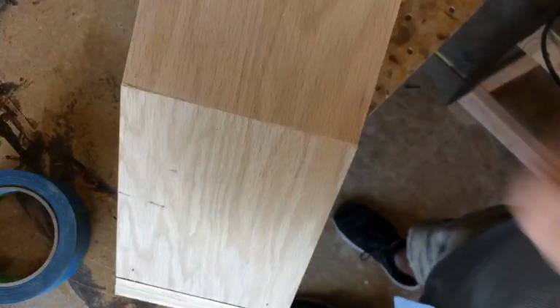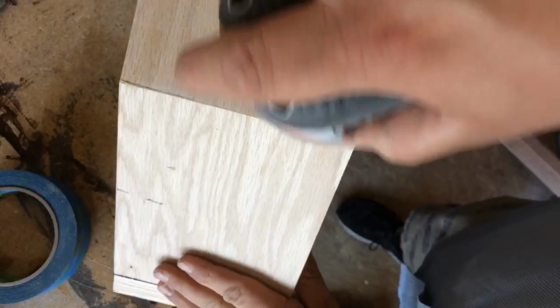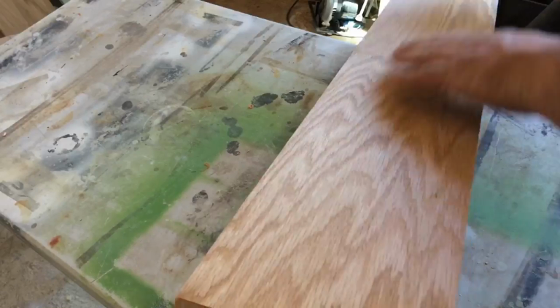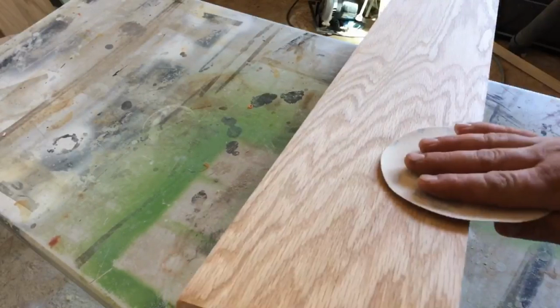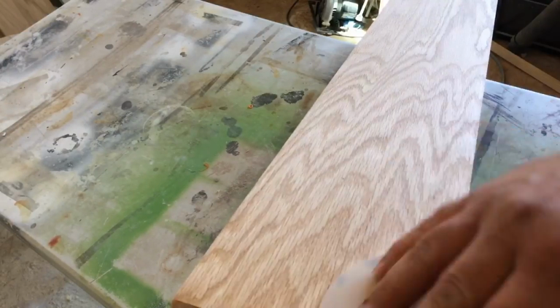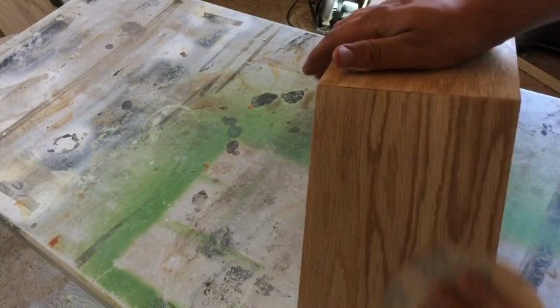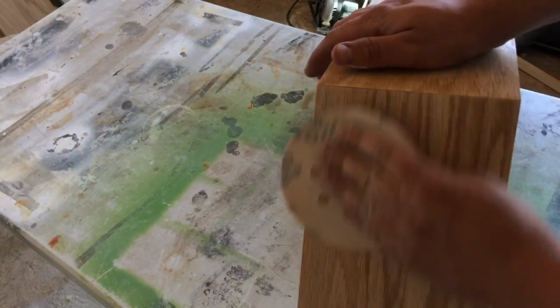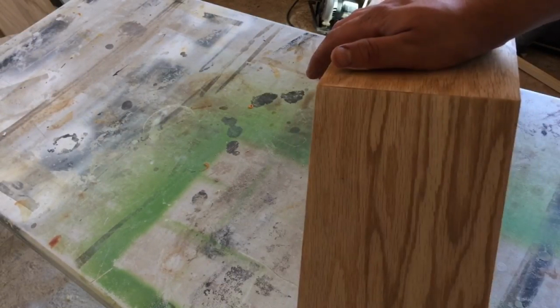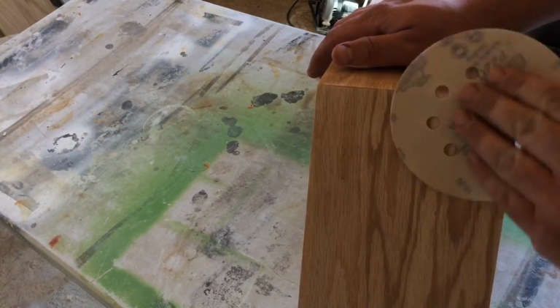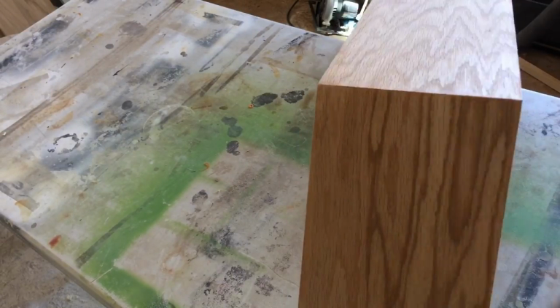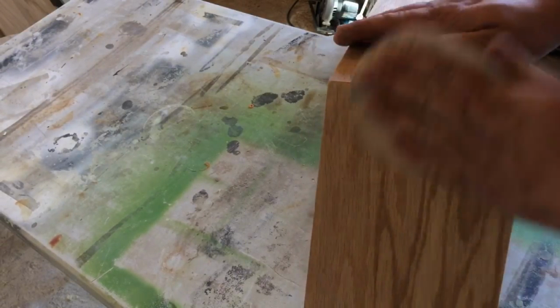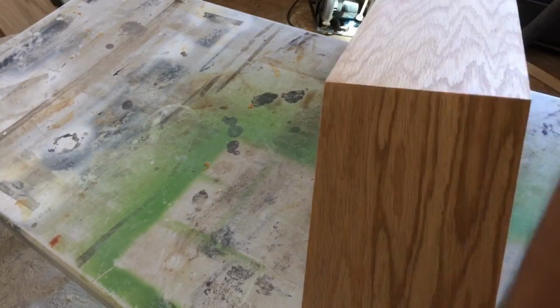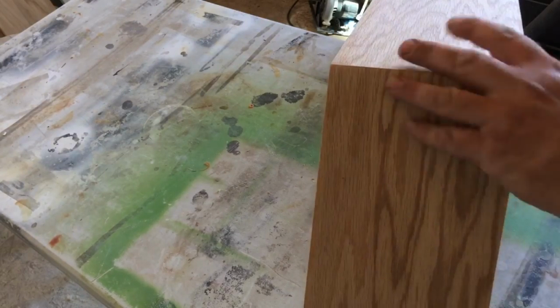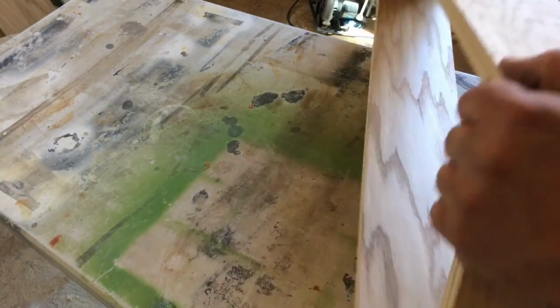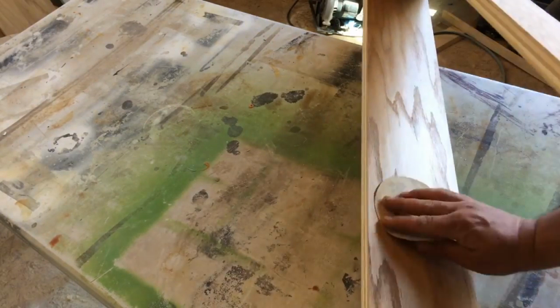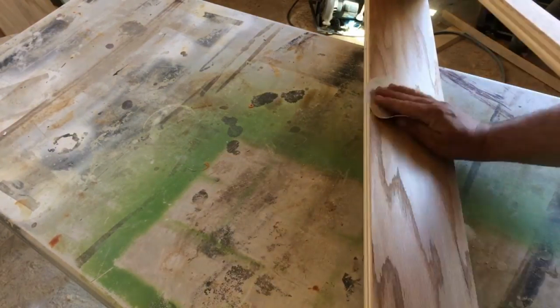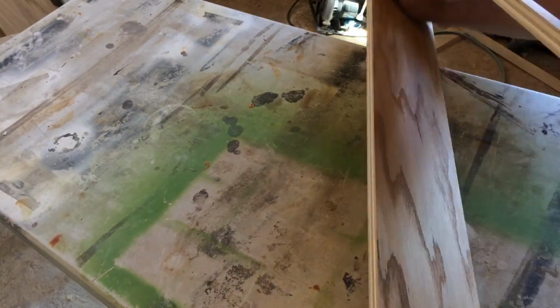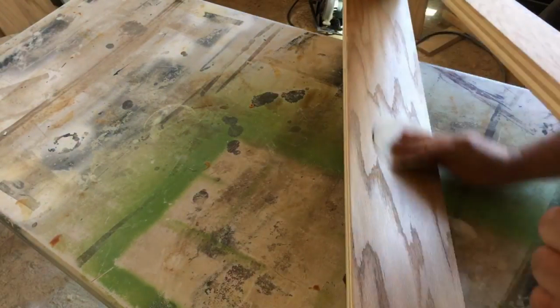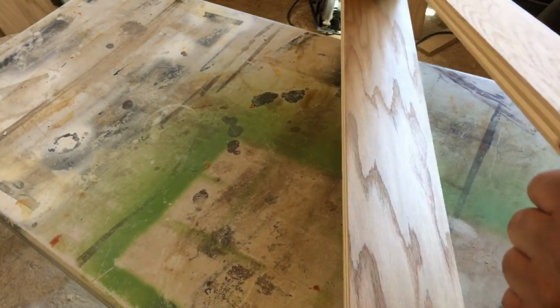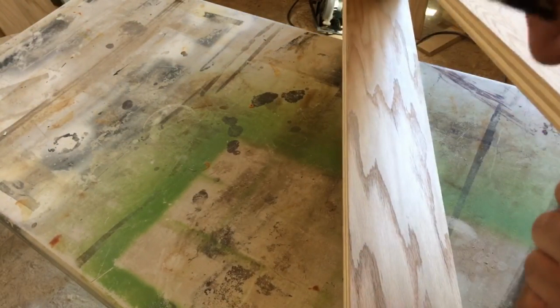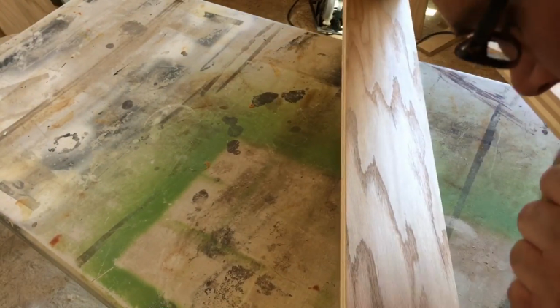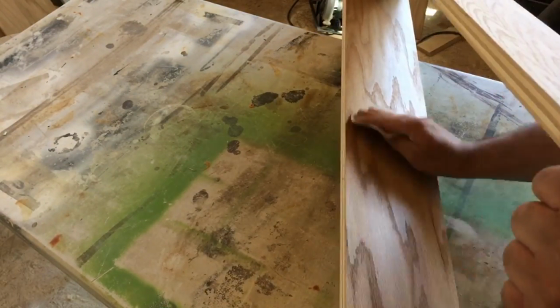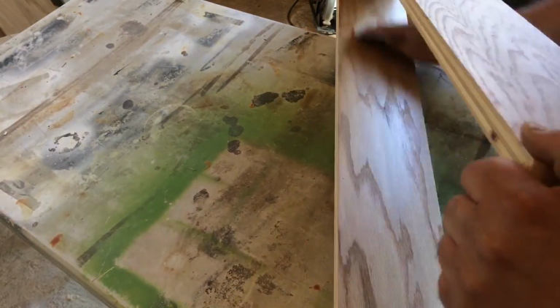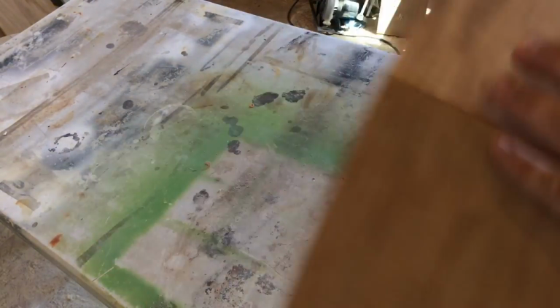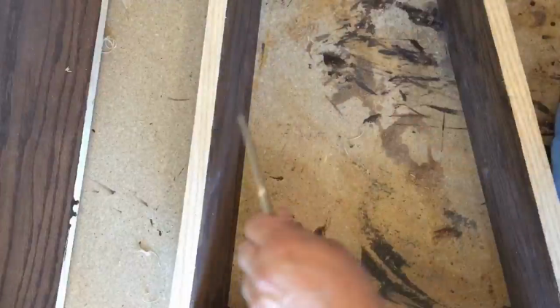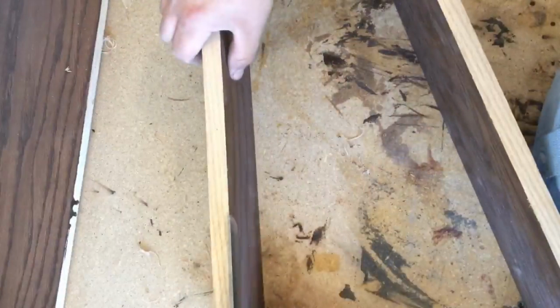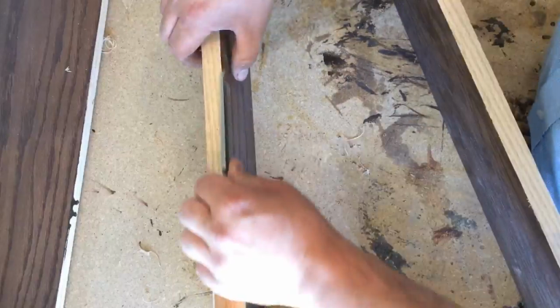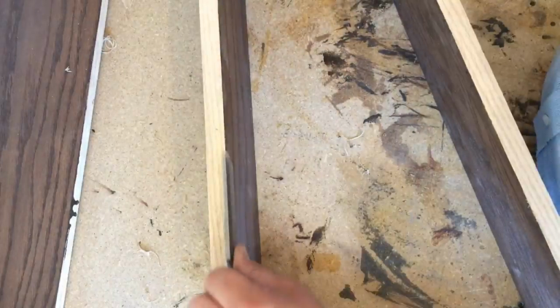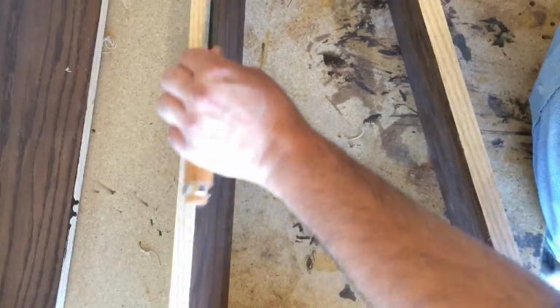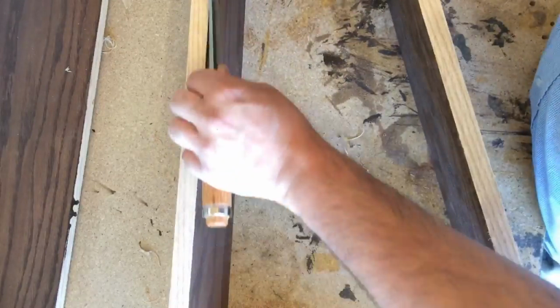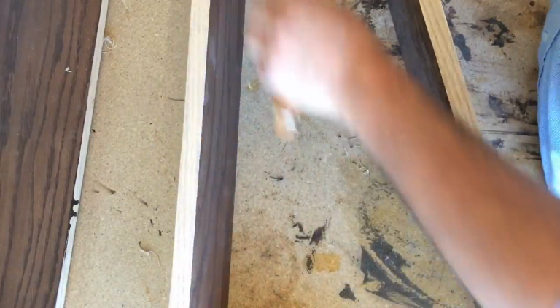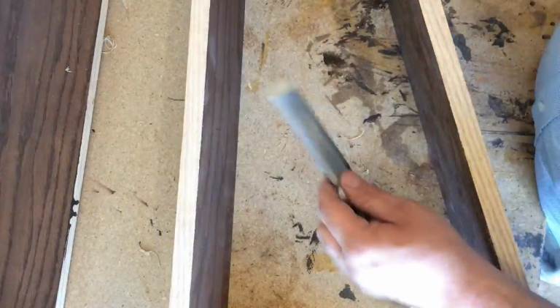Apparently I forgot to film either coat of polycrylic going on, but here I am sanding in between those coats. I also forgot to film the rest of the staining process, so just trust that that happened. But here I am trimming up the edge banding just before staining.